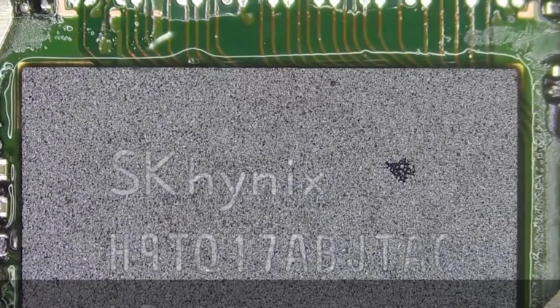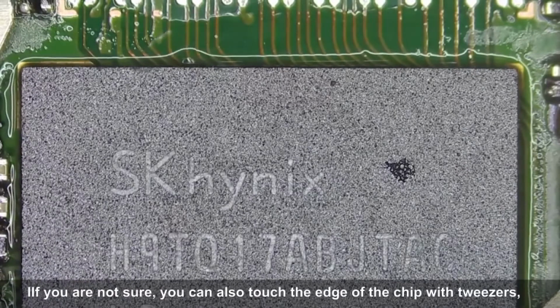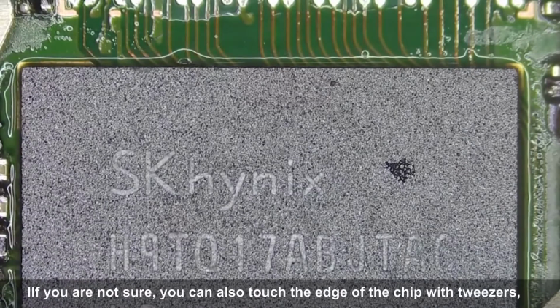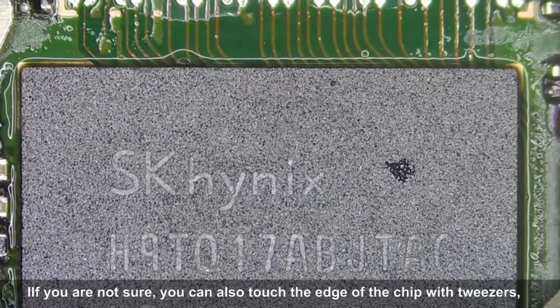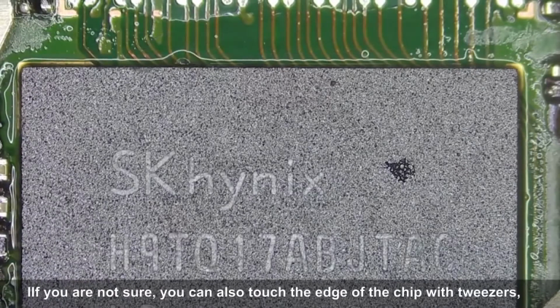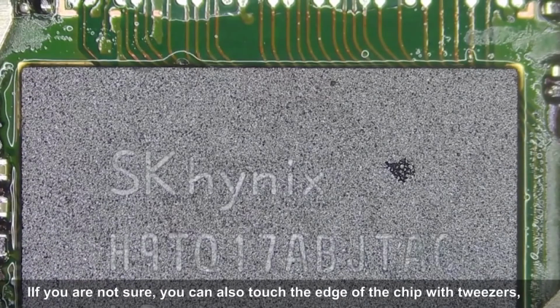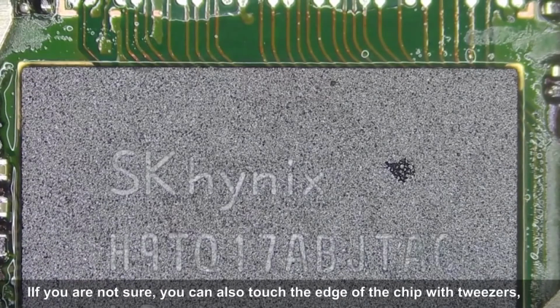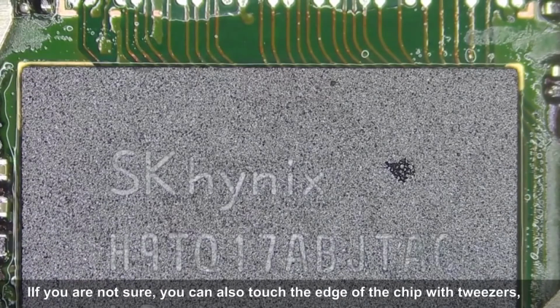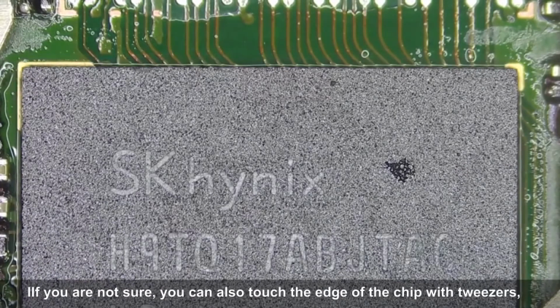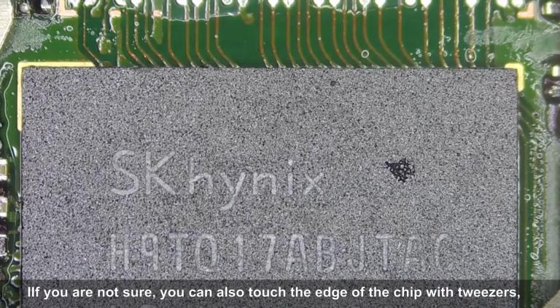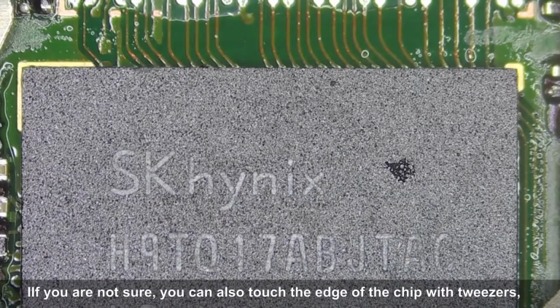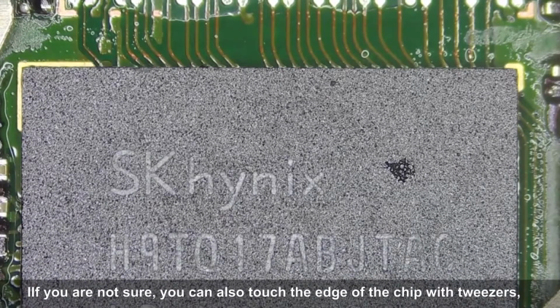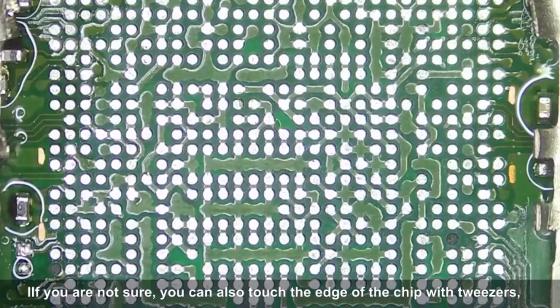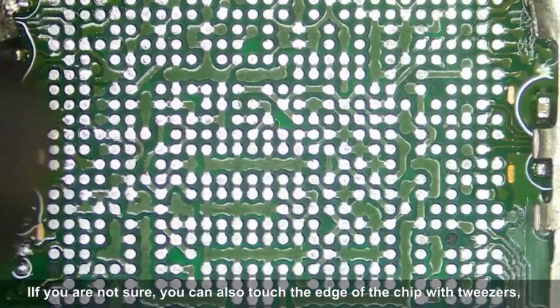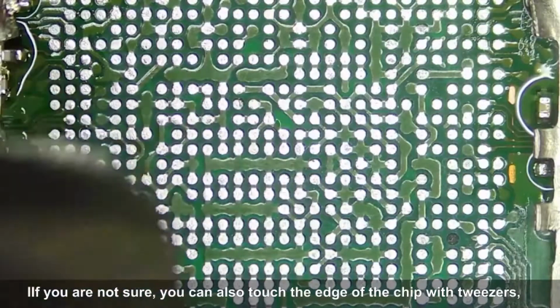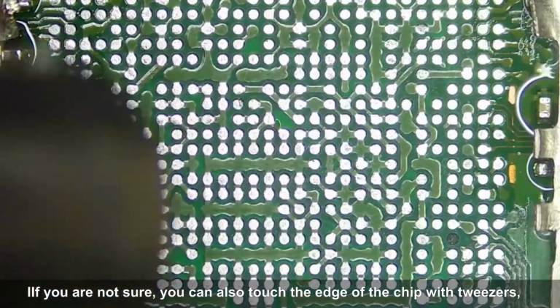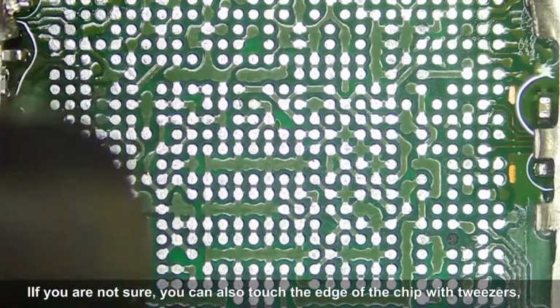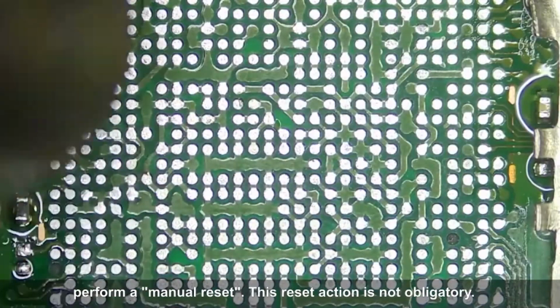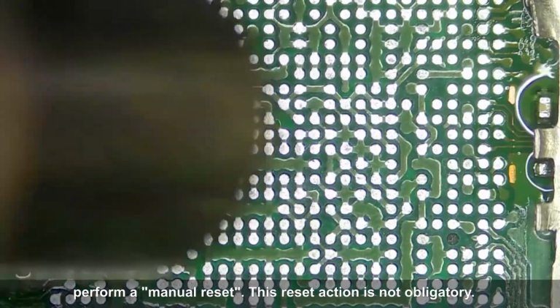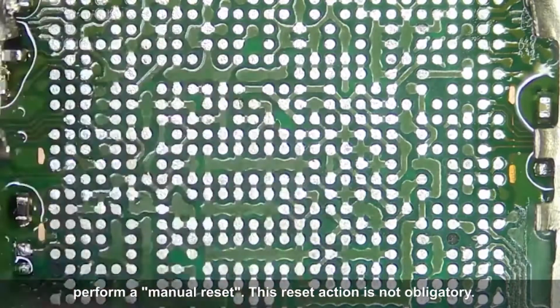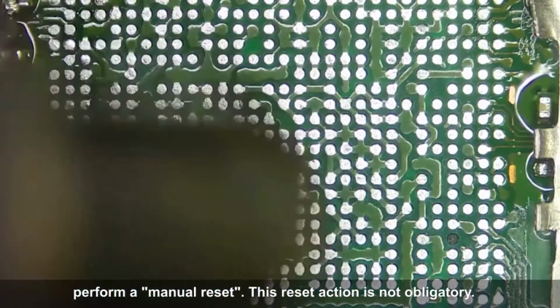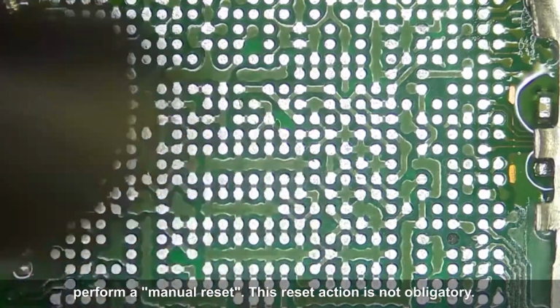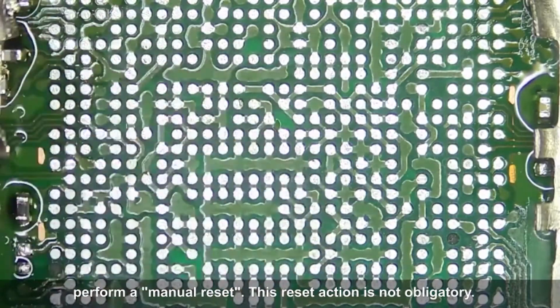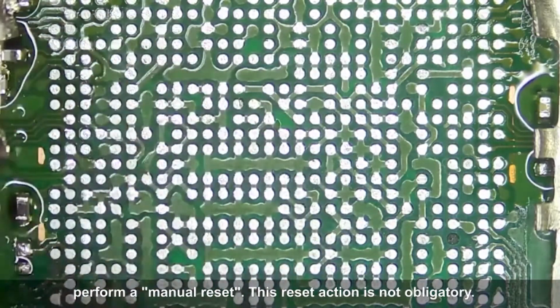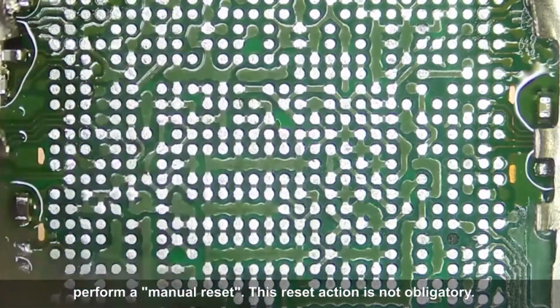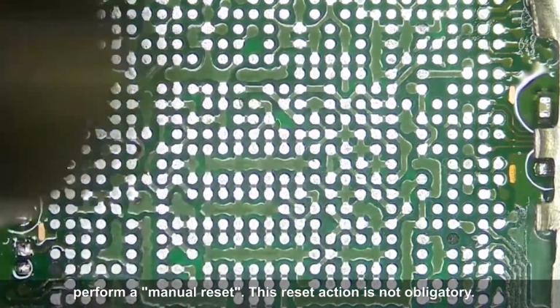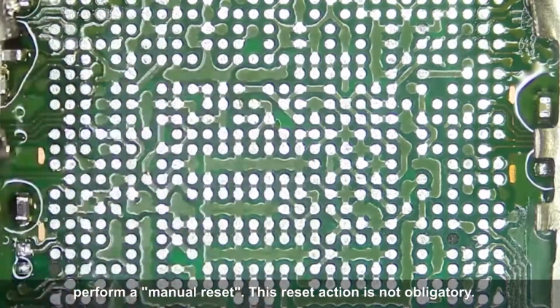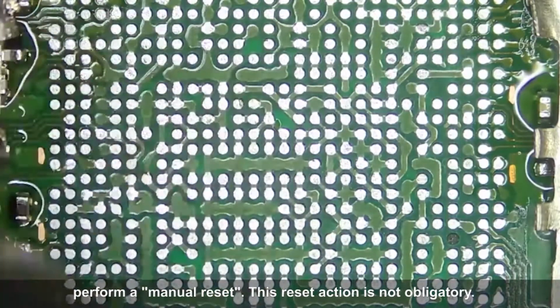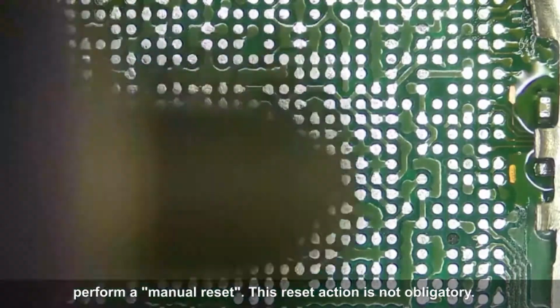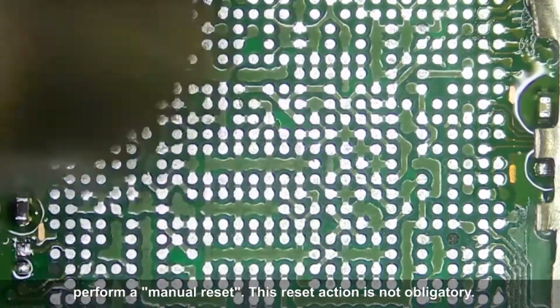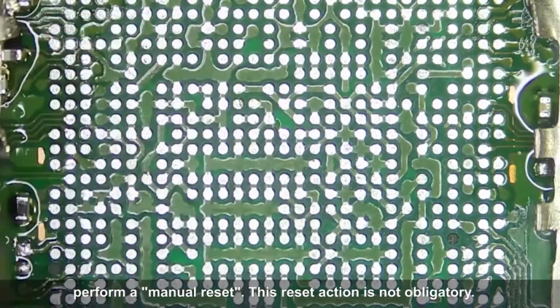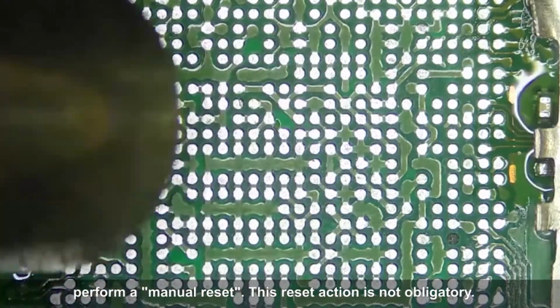If you are not sure, you can also touch the edge of the chip with tweezers to perform a manual reset. This reset action is not obligatory.